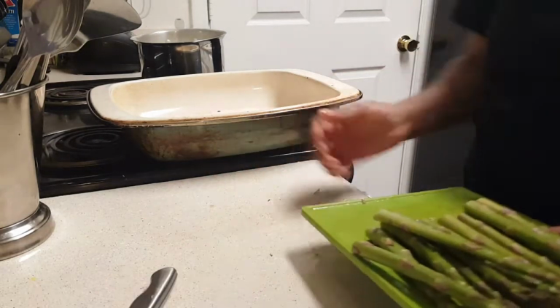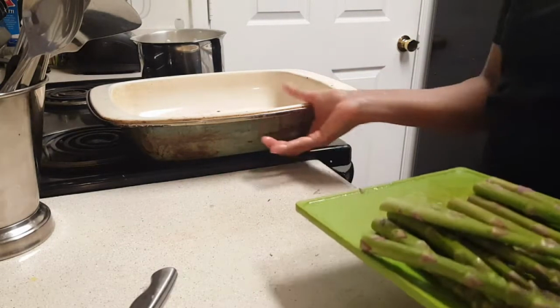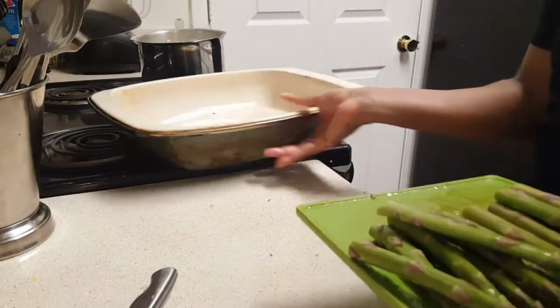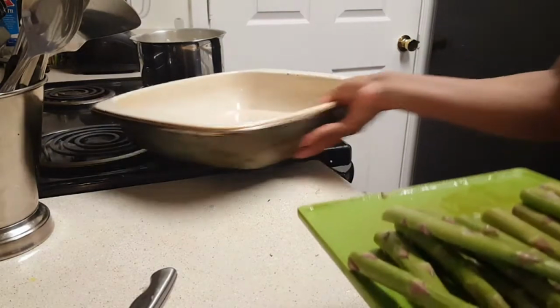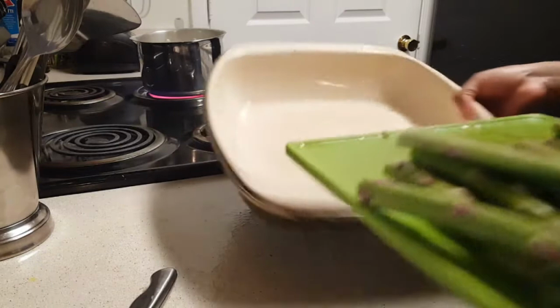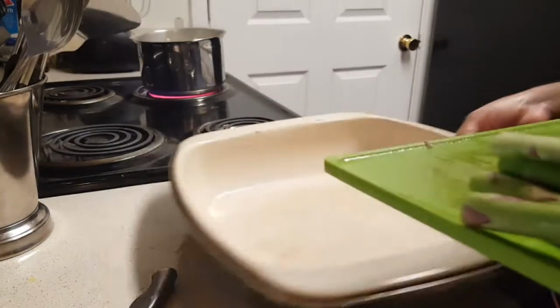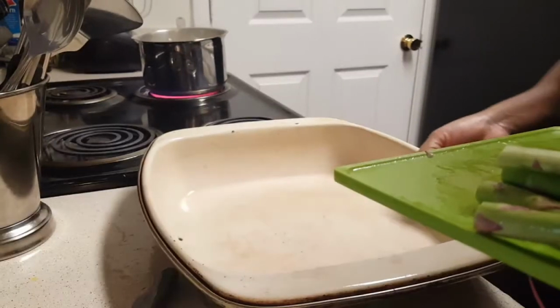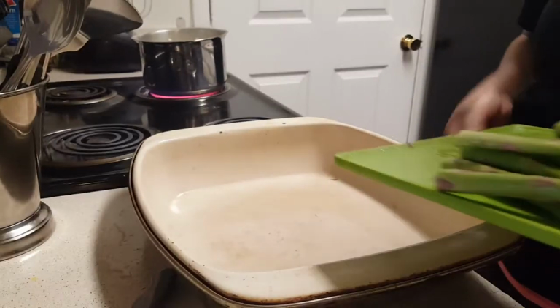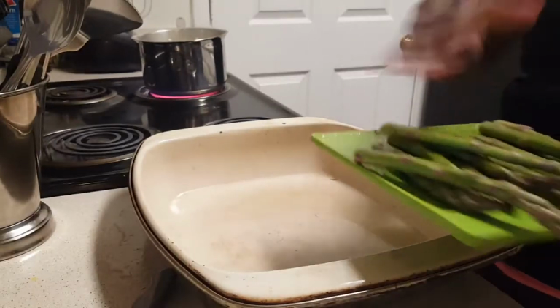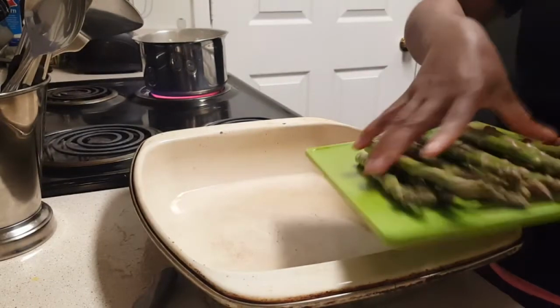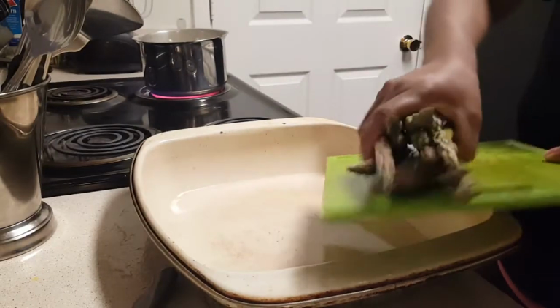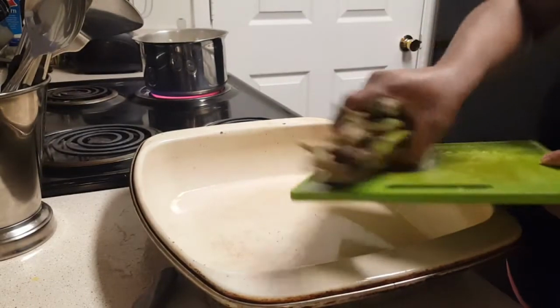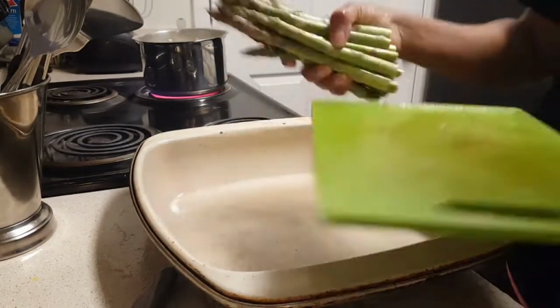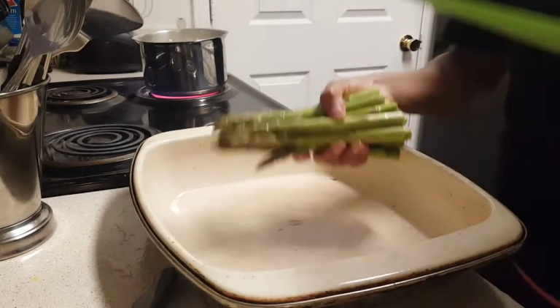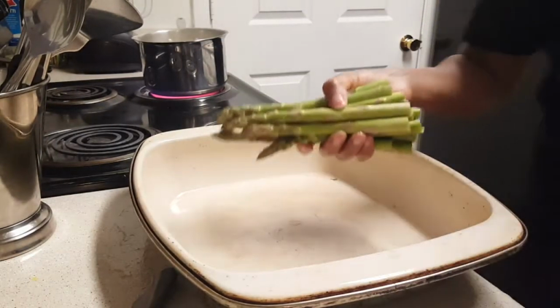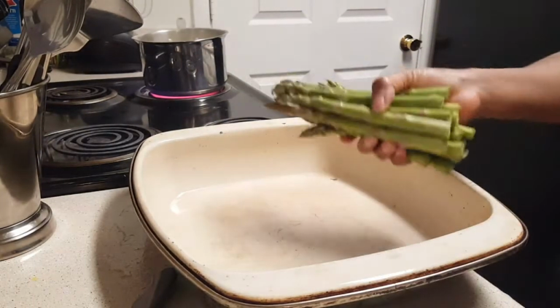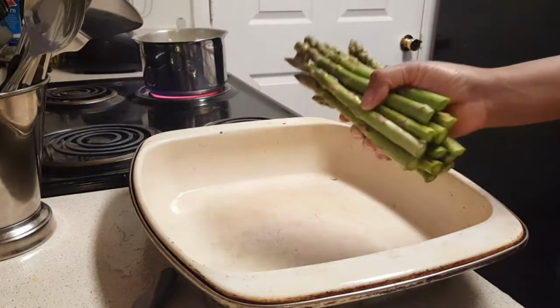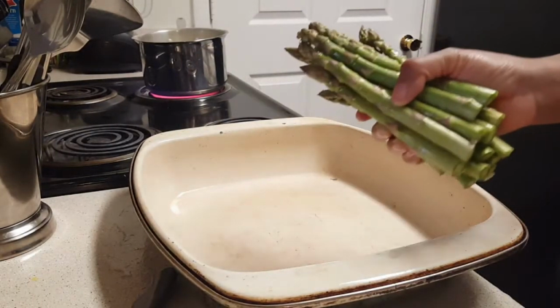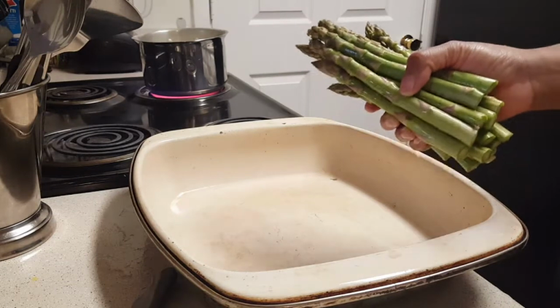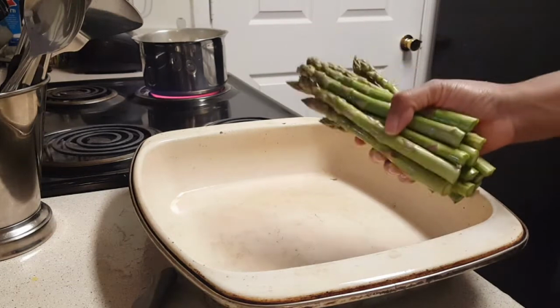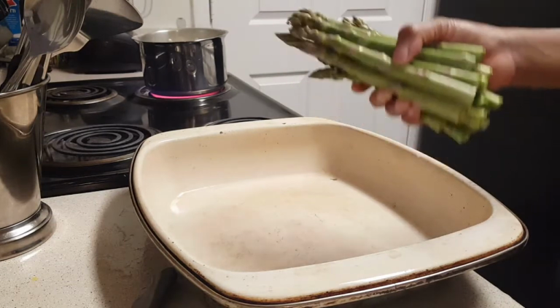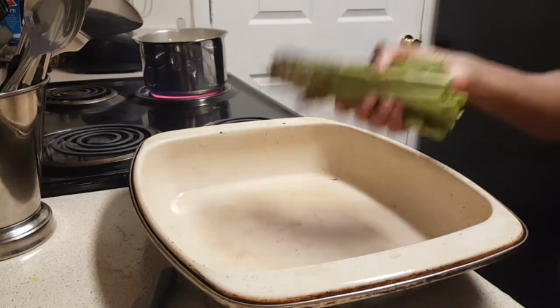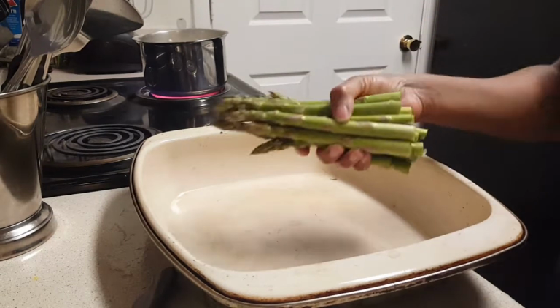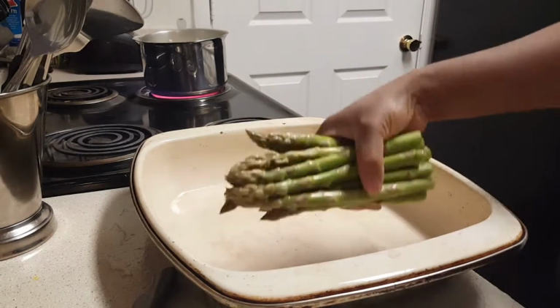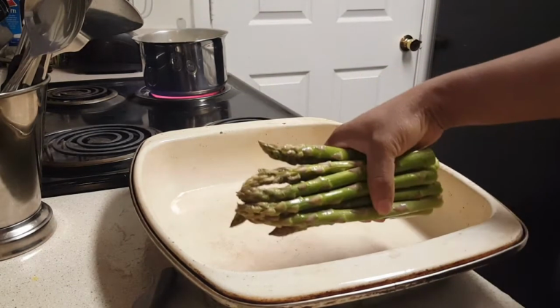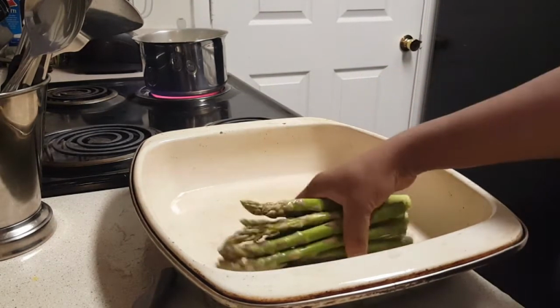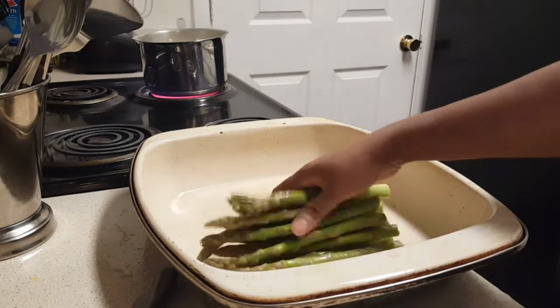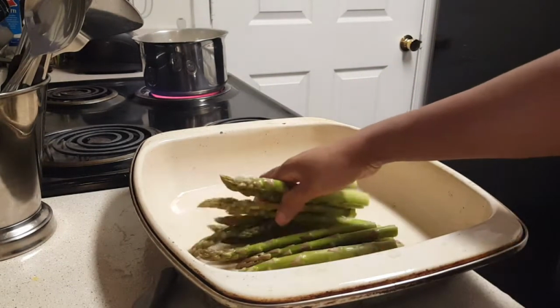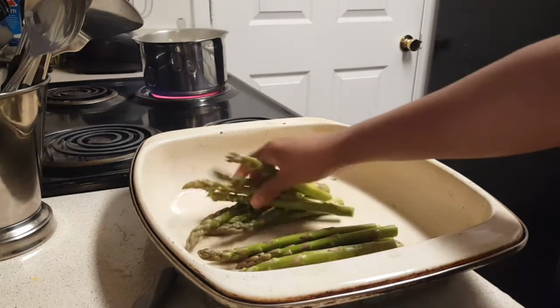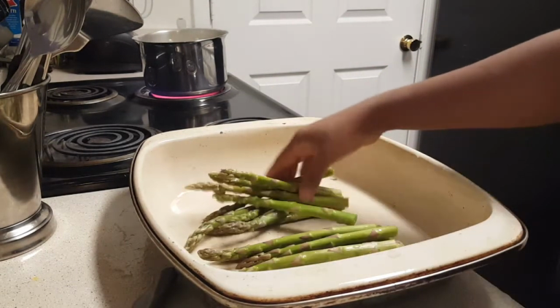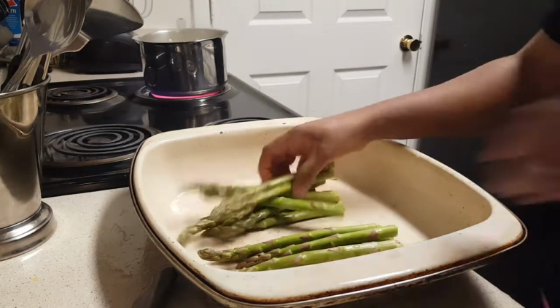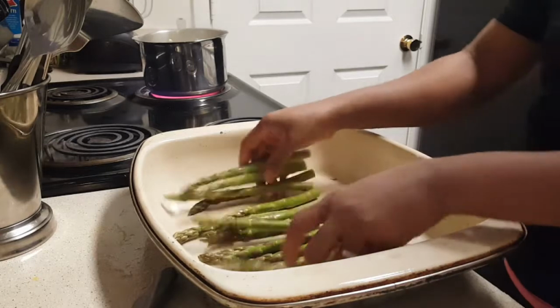This is so easy when you're trying to get your family dinner on the table. Roasted asparagus is the easiest, fastest thing you can make. Let's get this in the pan.